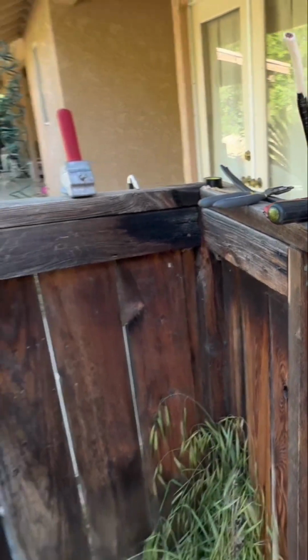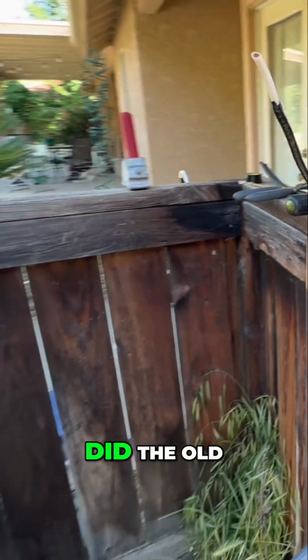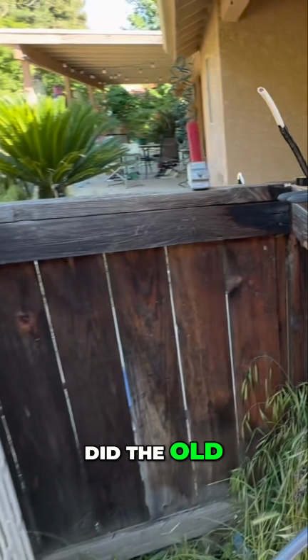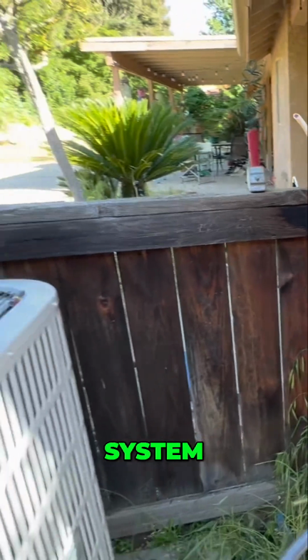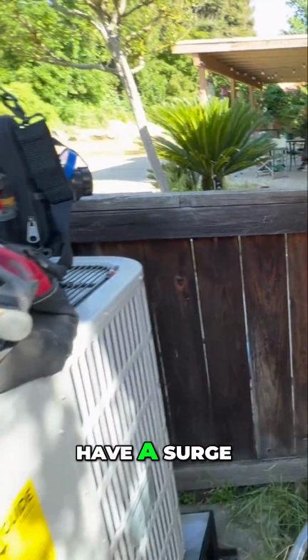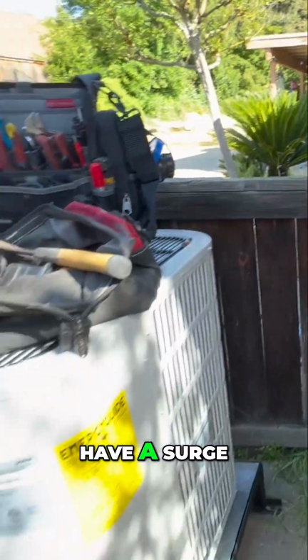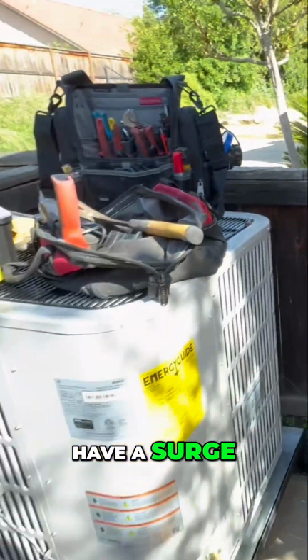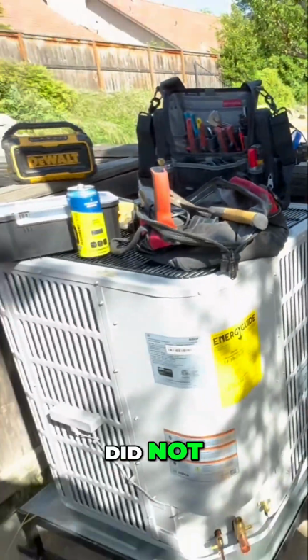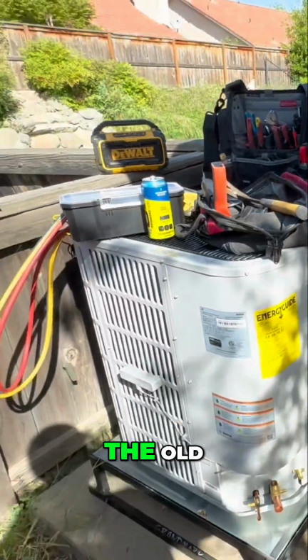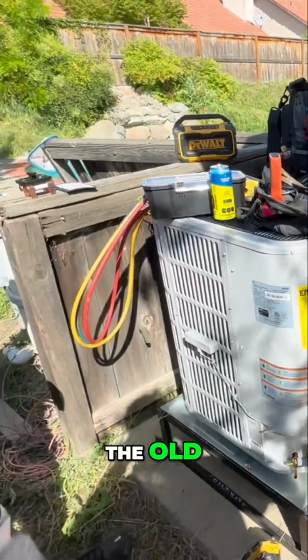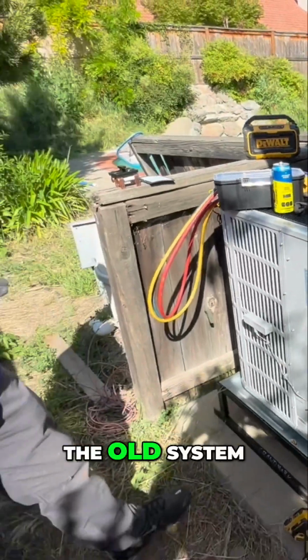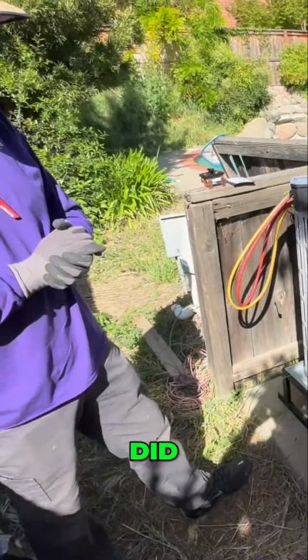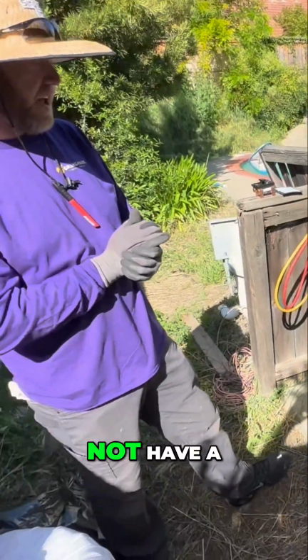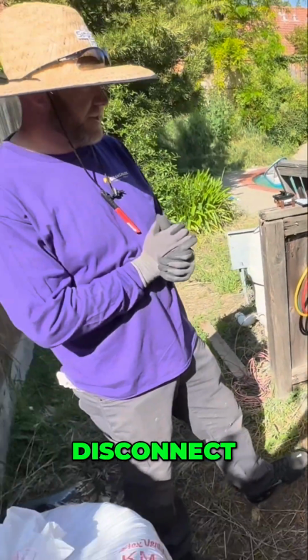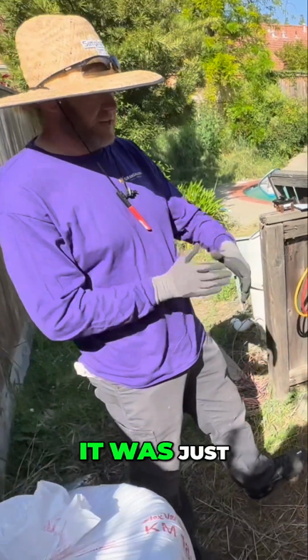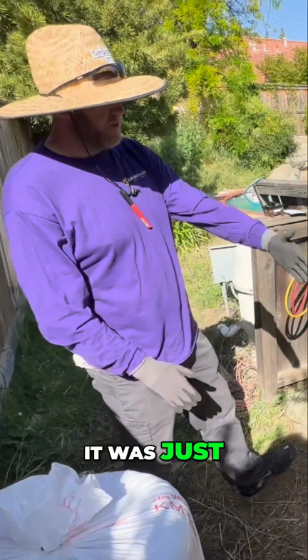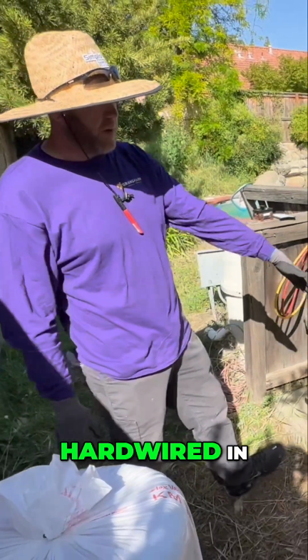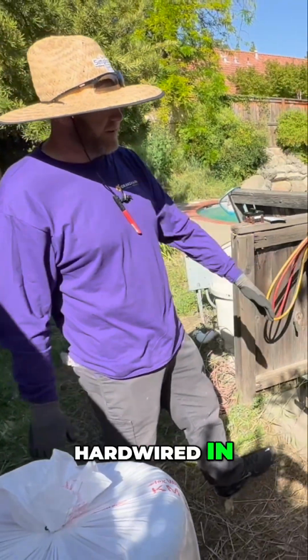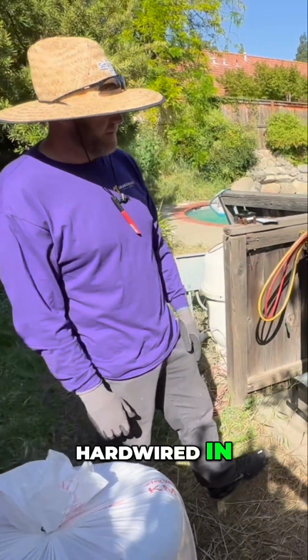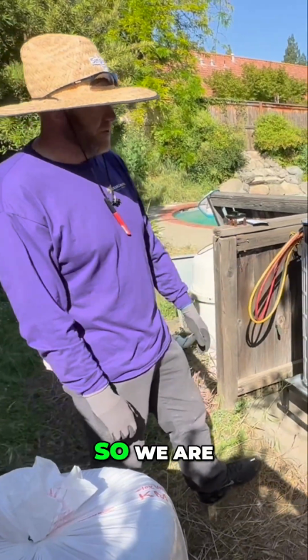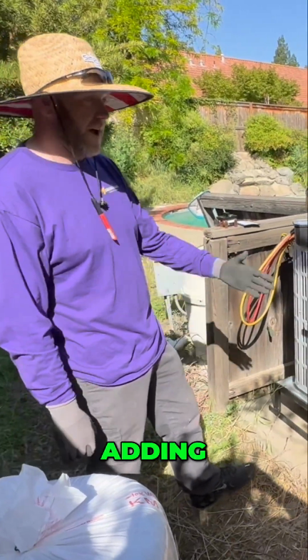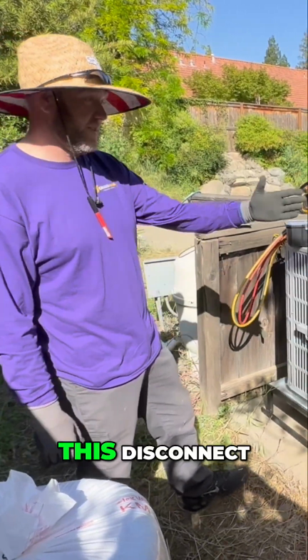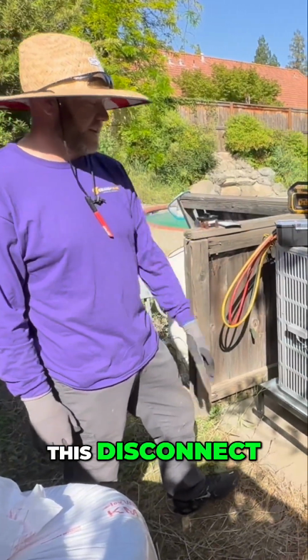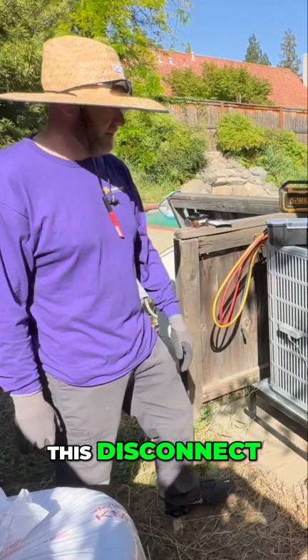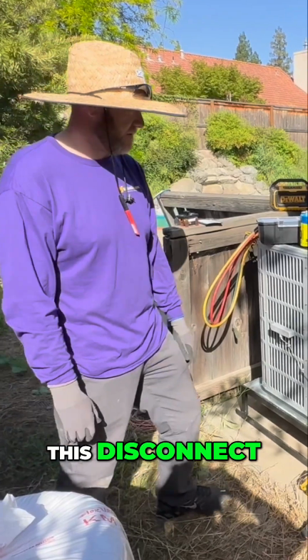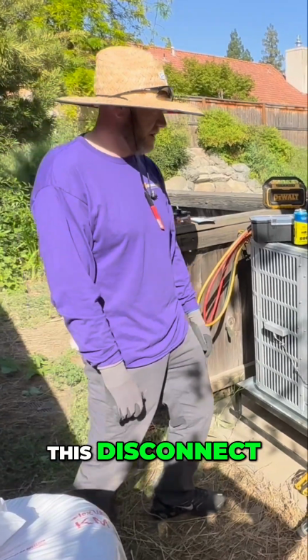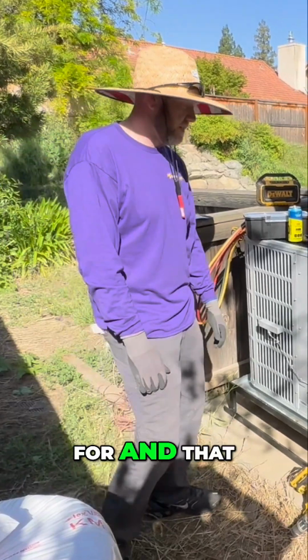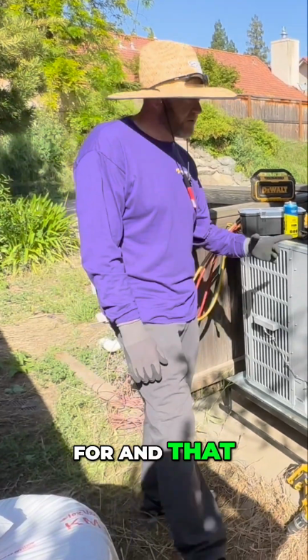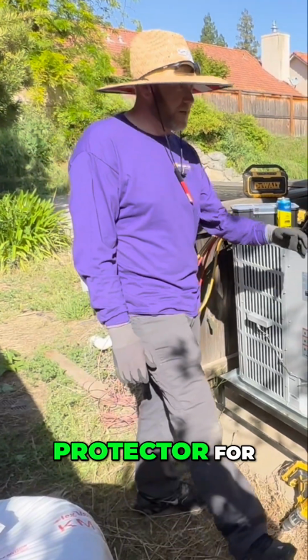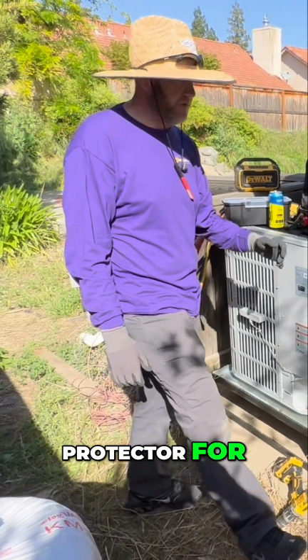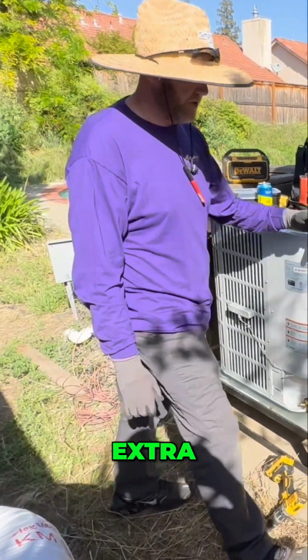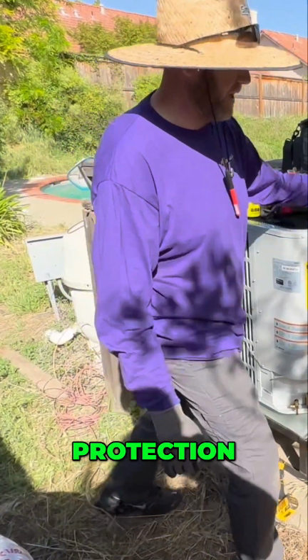Did the old system have a surge protector? No, it did not. The old system didn't even have a disconnect — it was just hardwired in. So we're adding this disconnect and surge protector for extra protection.